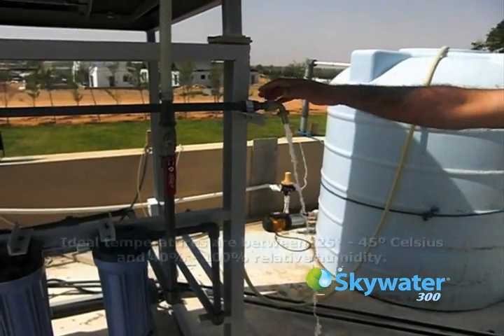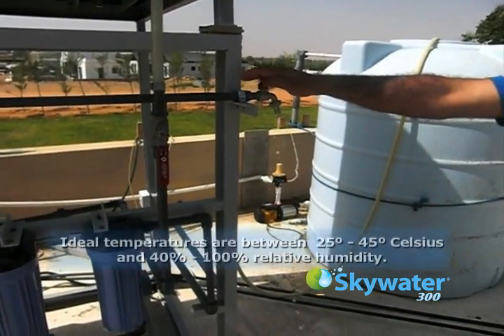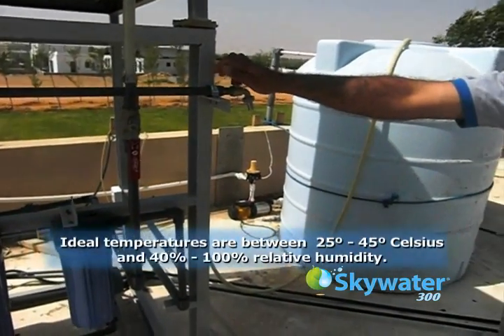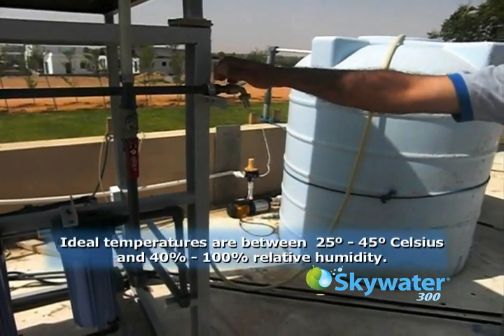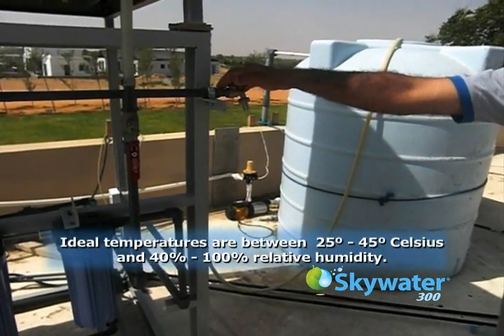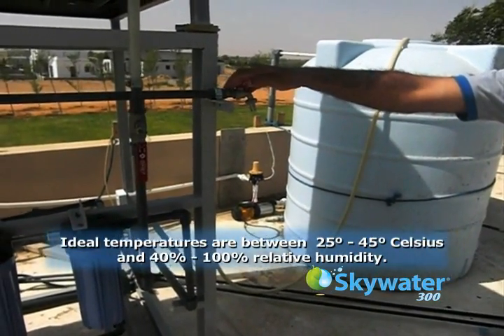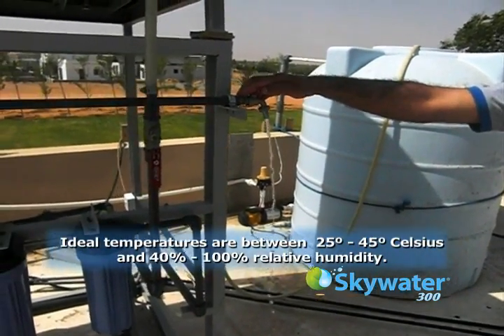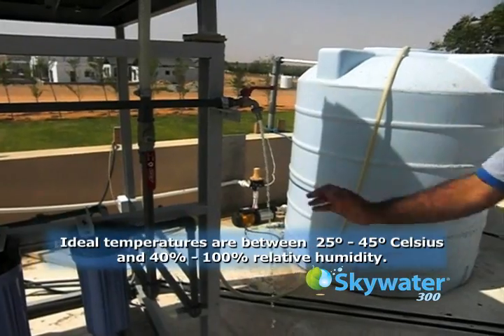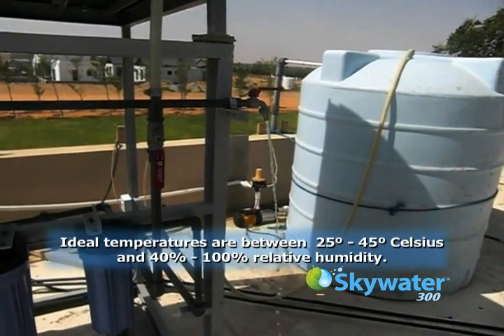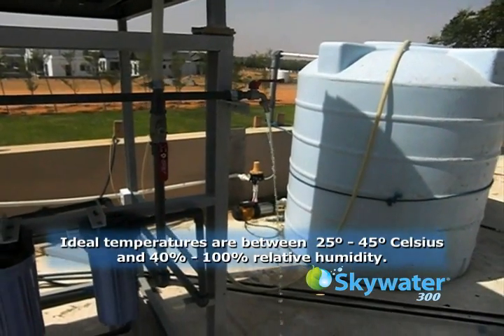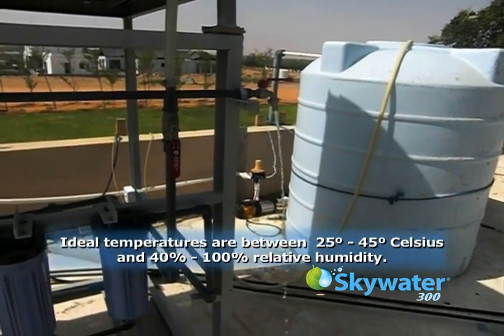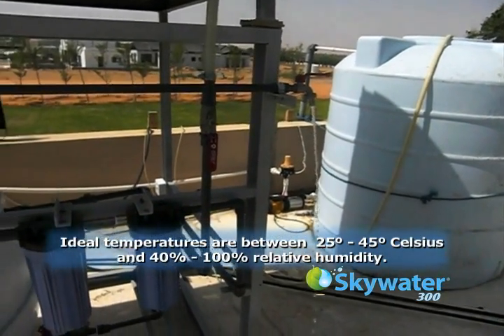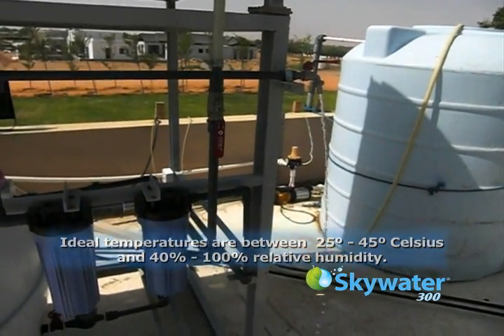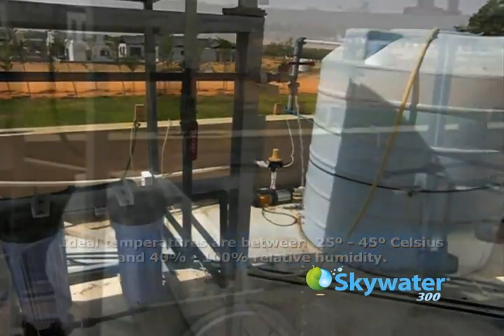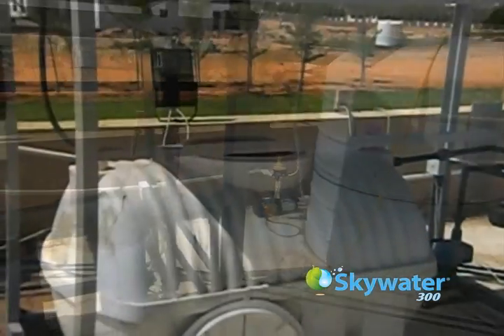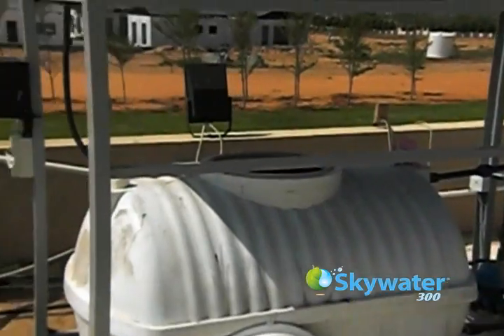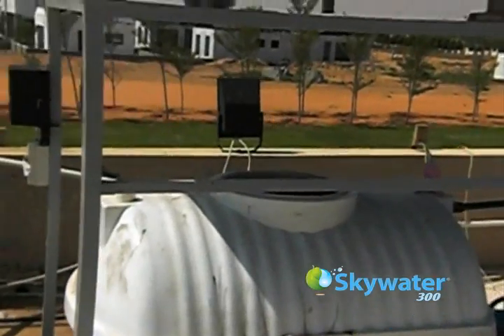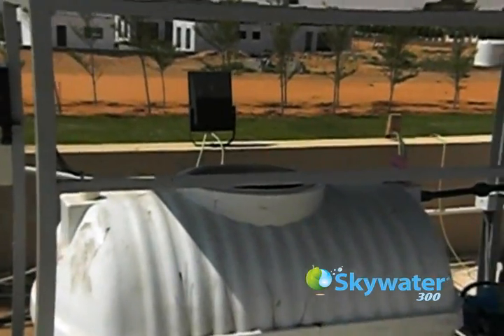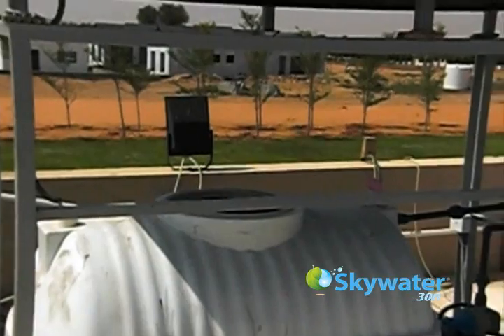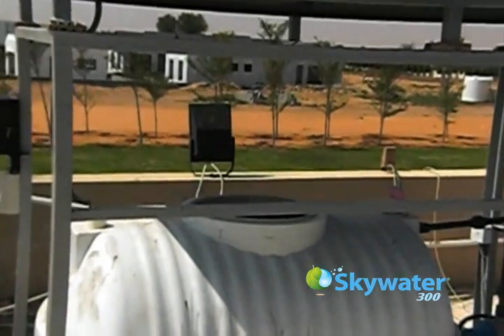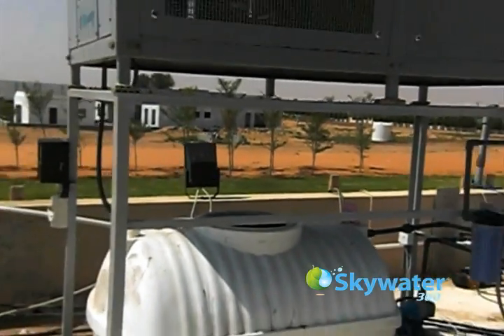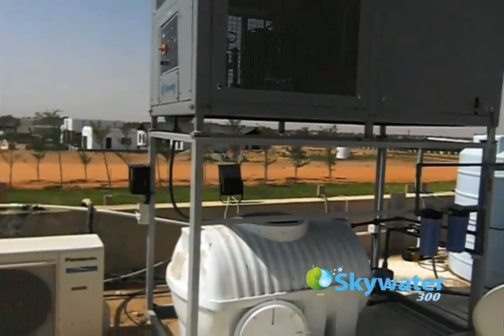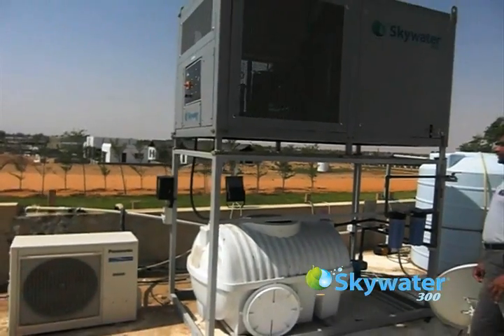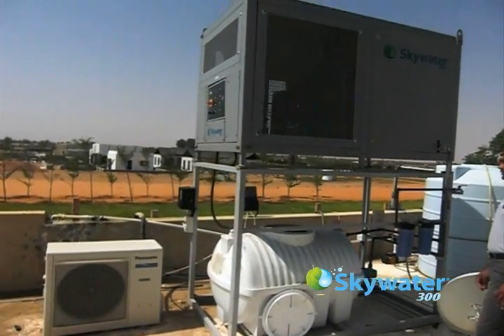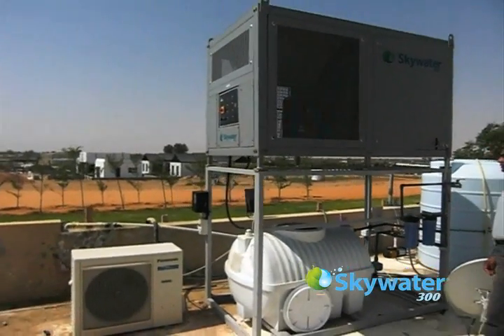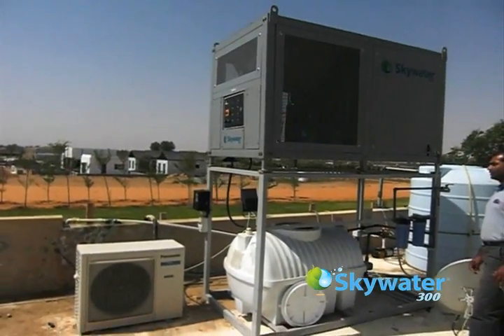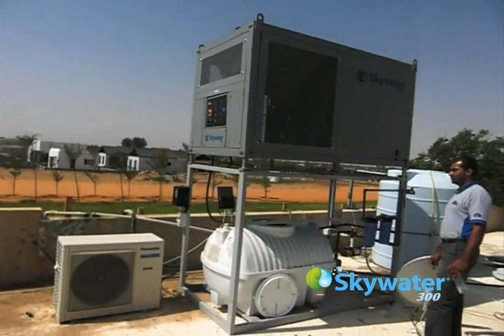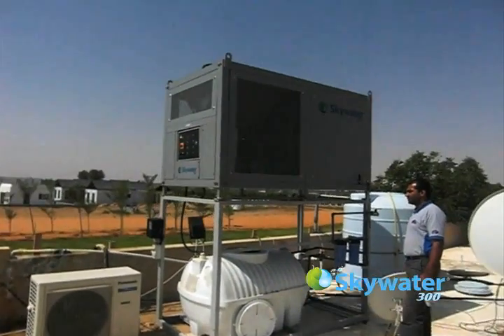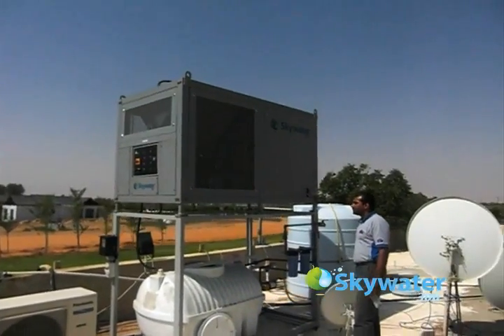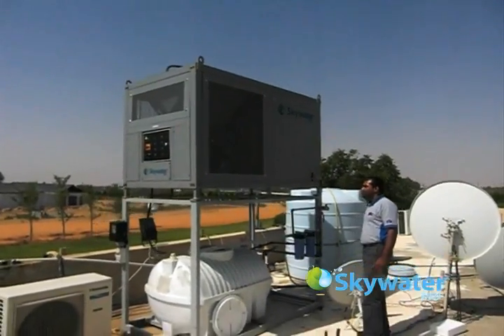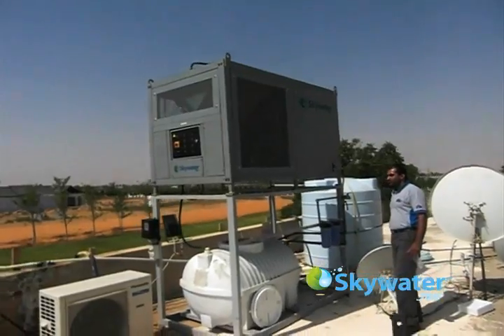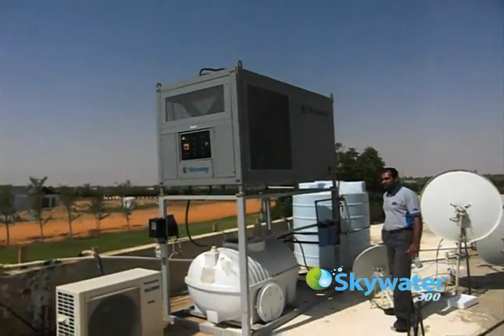The amount of water produced depends on relative humidity and temperature. Distributors customize installations for the particular needs of the local market and the end user. This one includes a frame, pump, filtration system, and a holding tank.